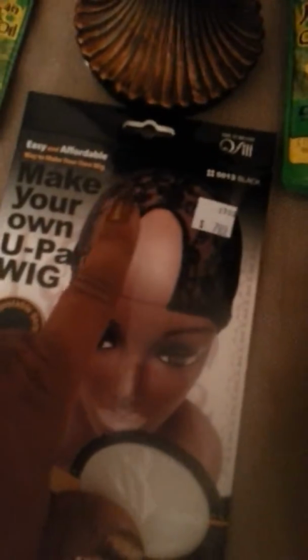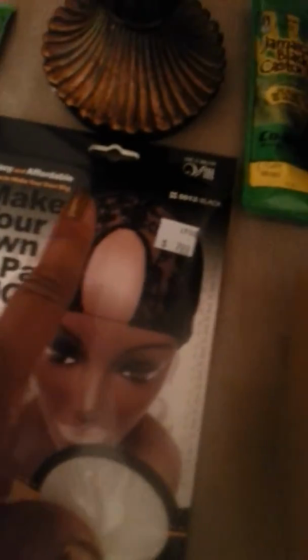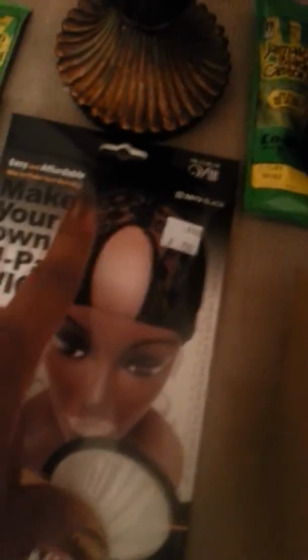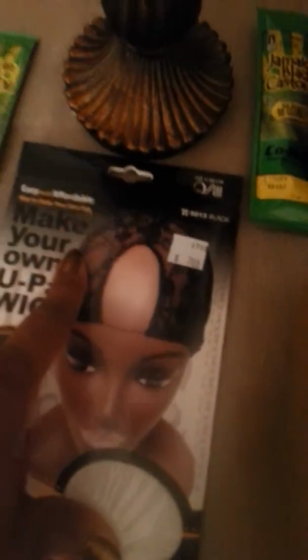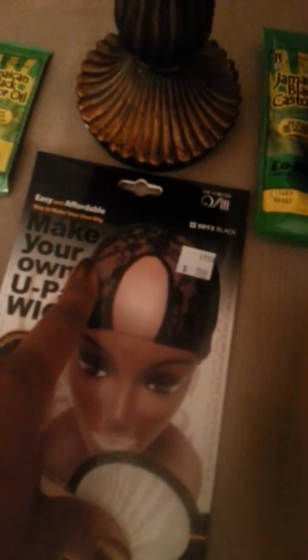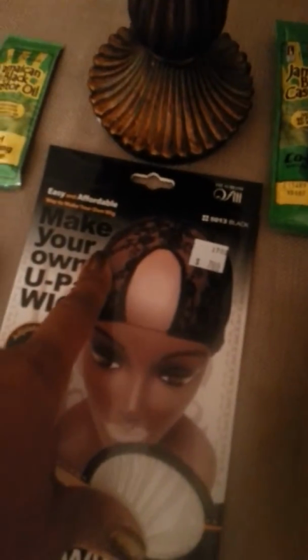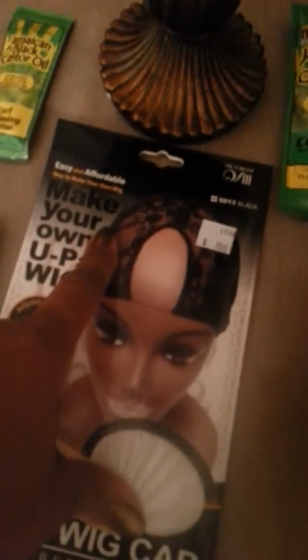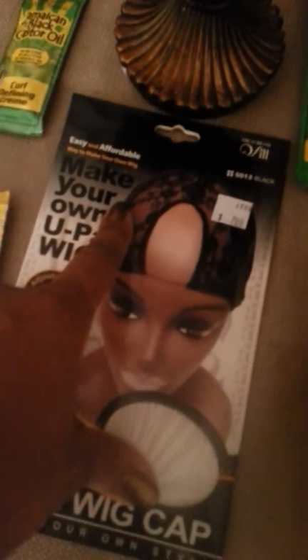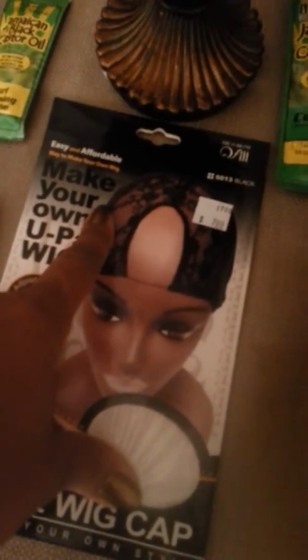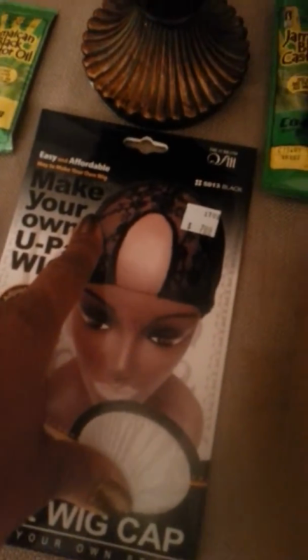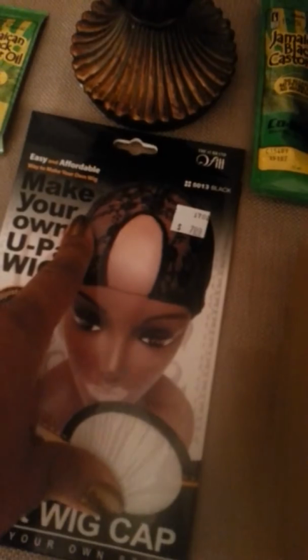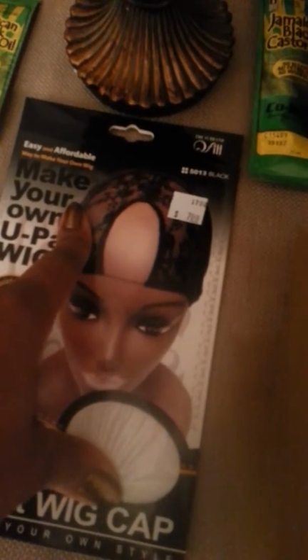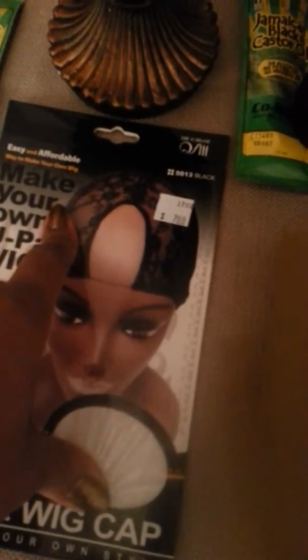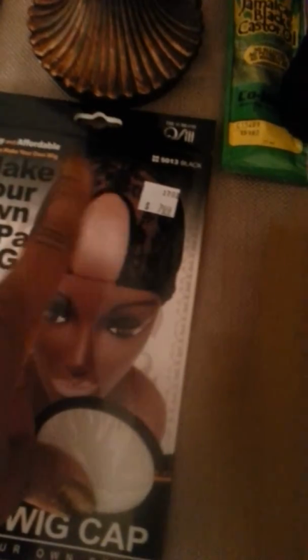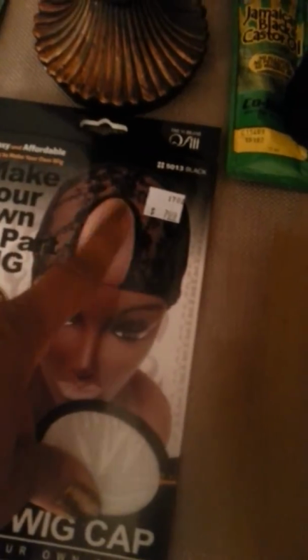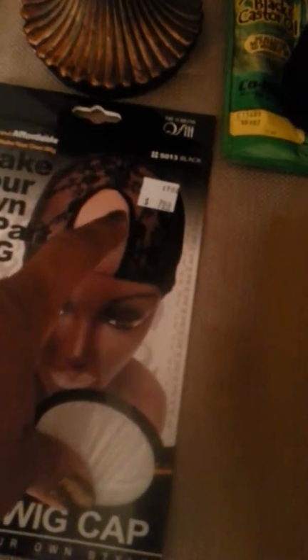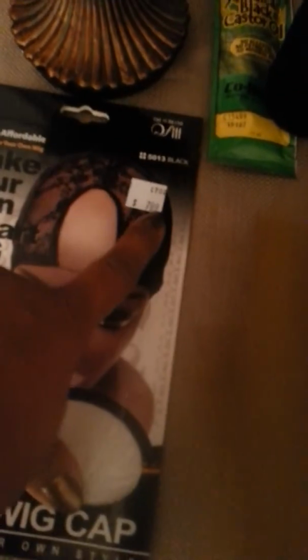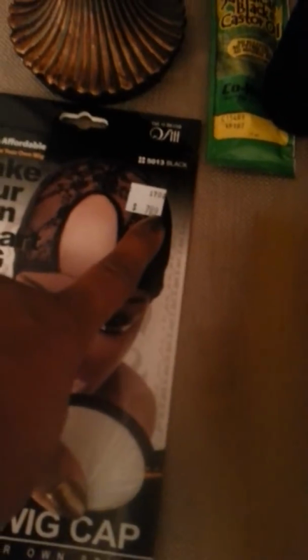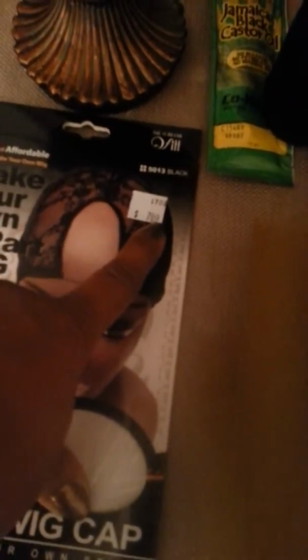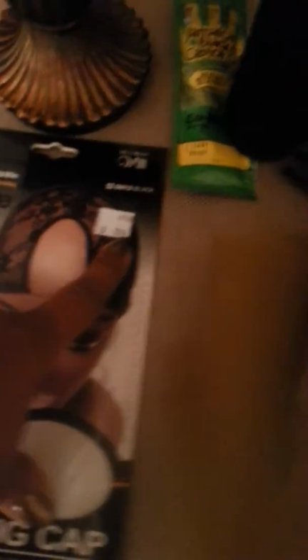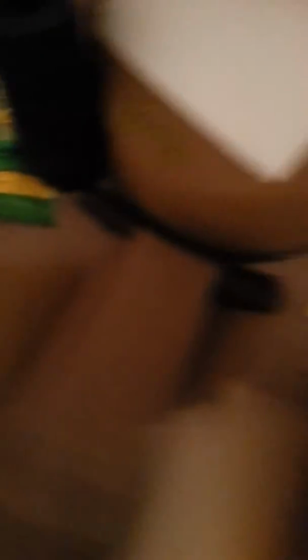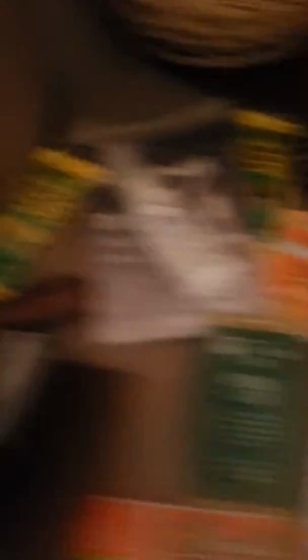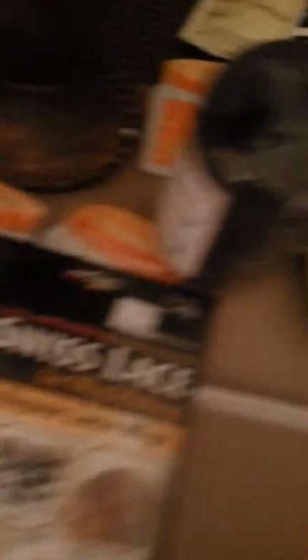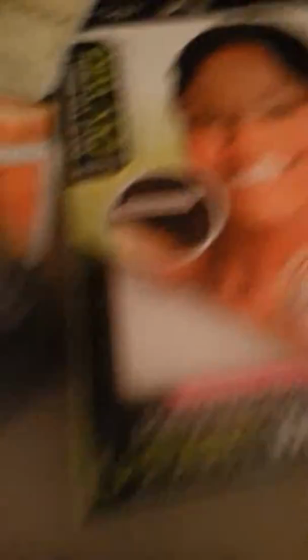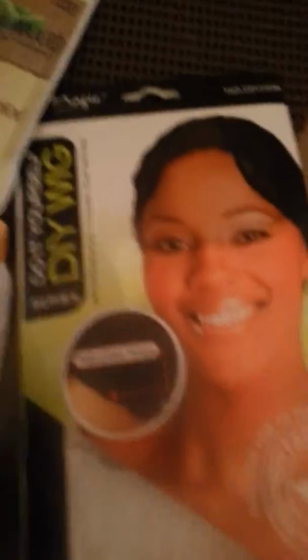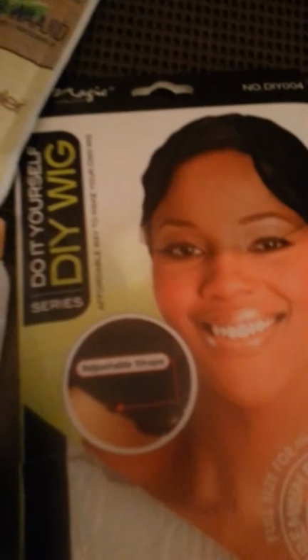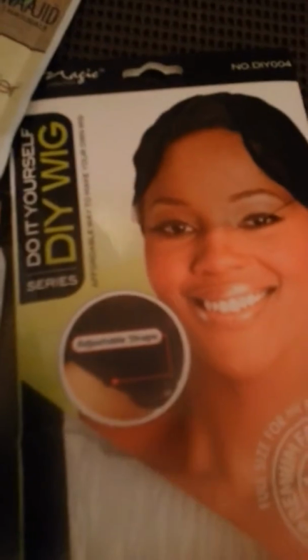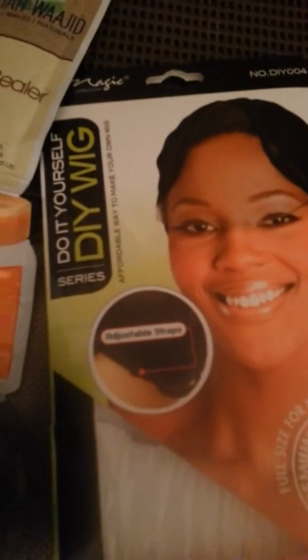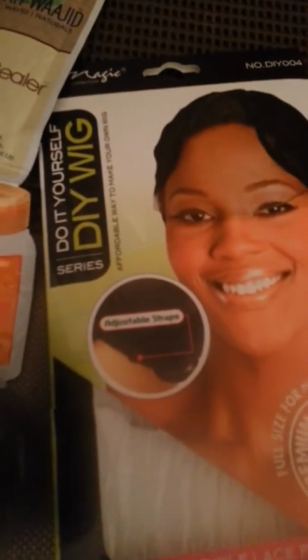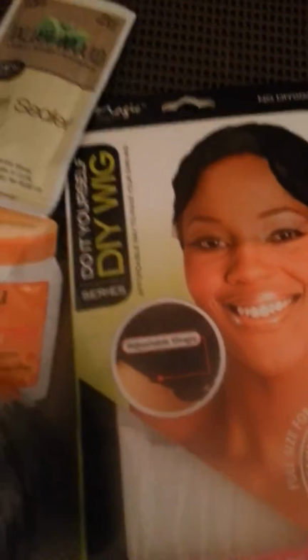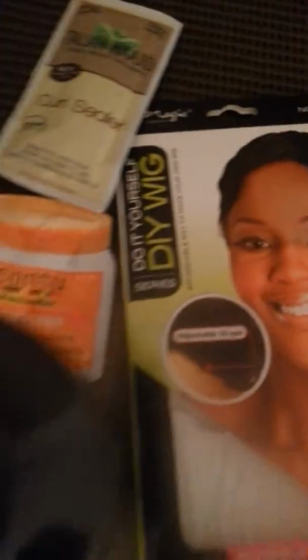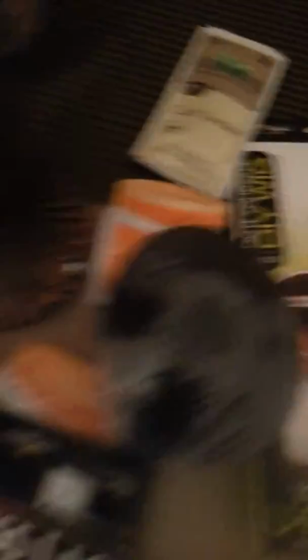Because I didn't know they carried this. And the beauty supply owner matched the price and took this down from $7.99 to $3.99 to match this, so I wouldn't go to his competitor. And I thought that was awesome.